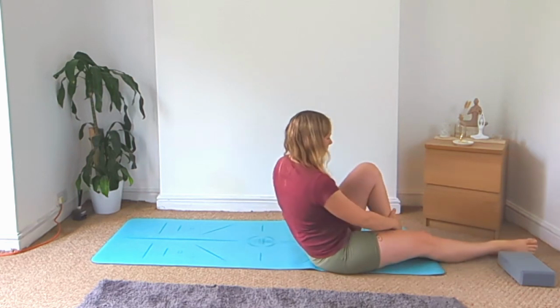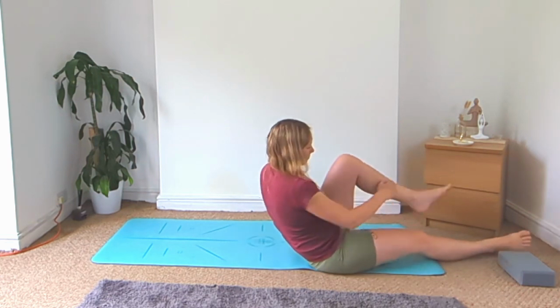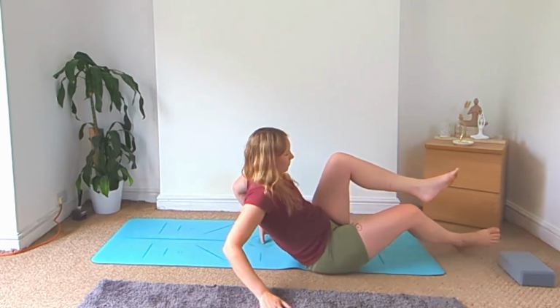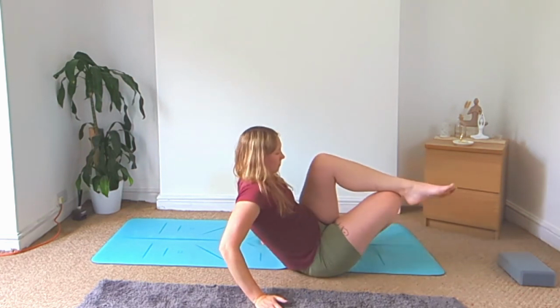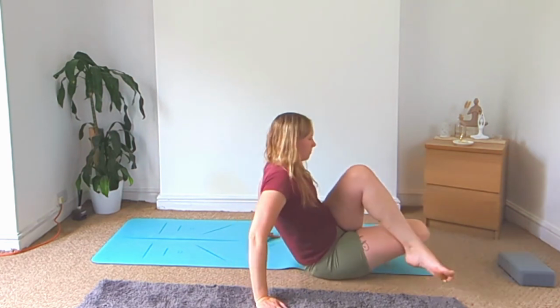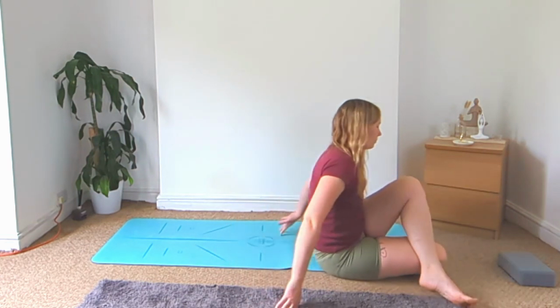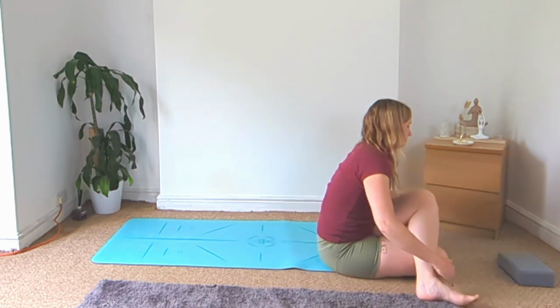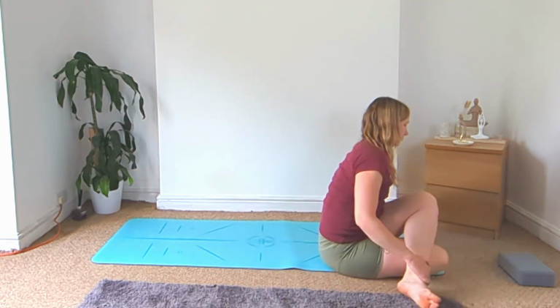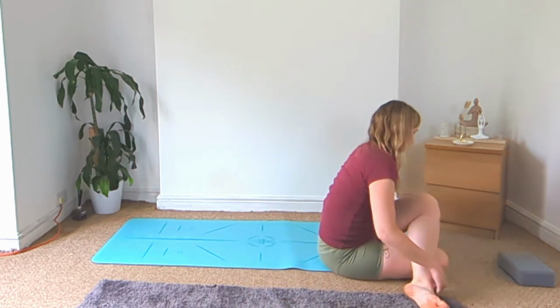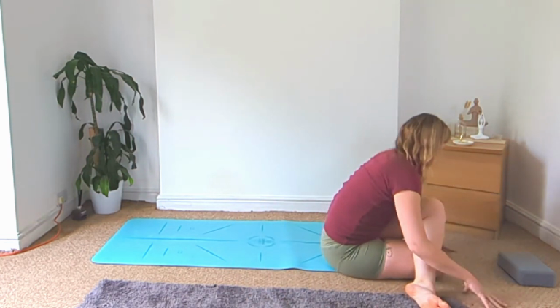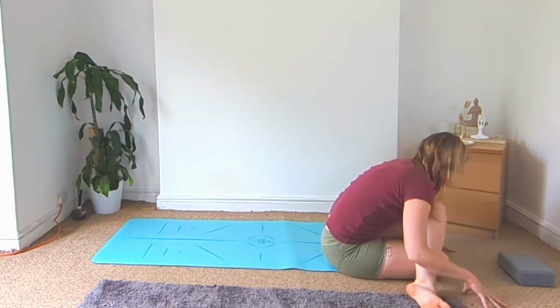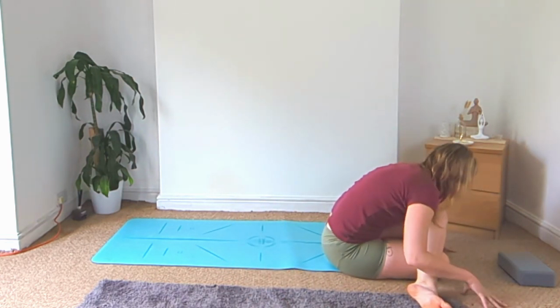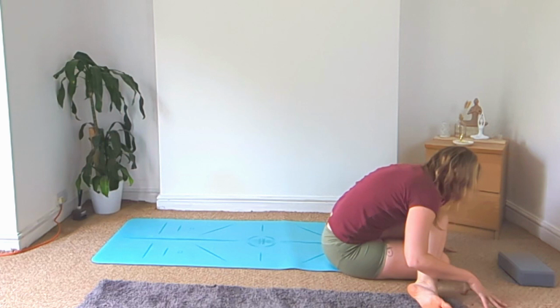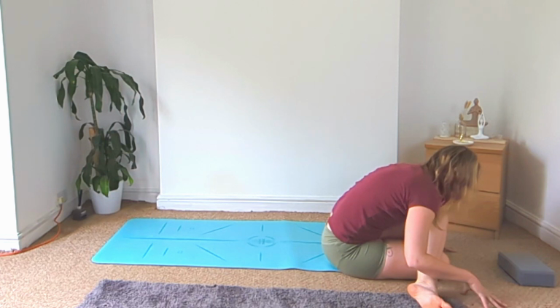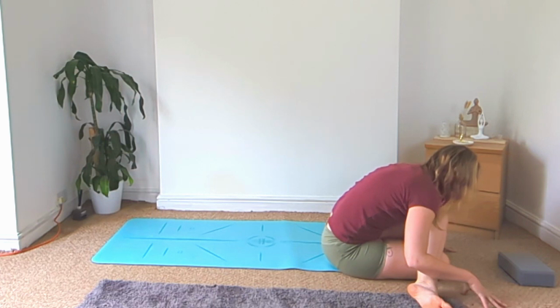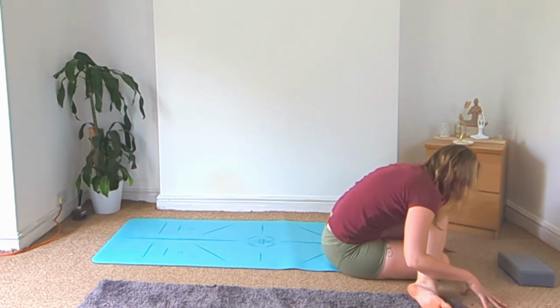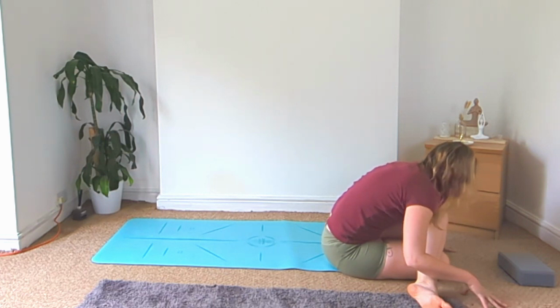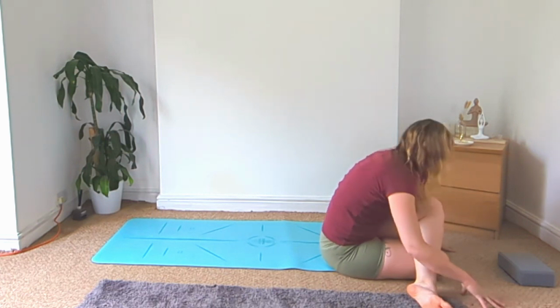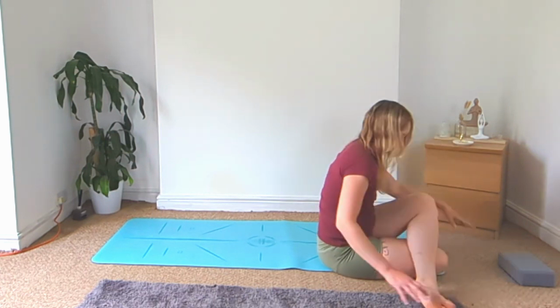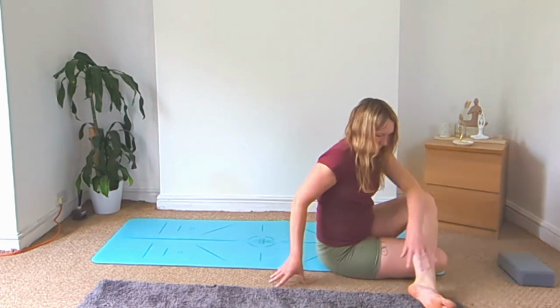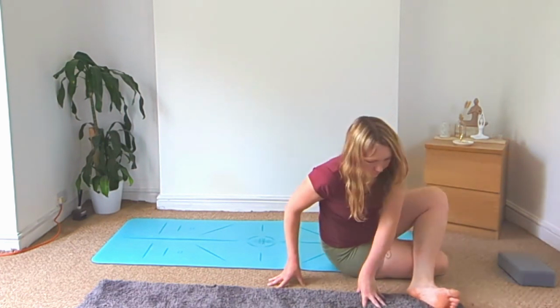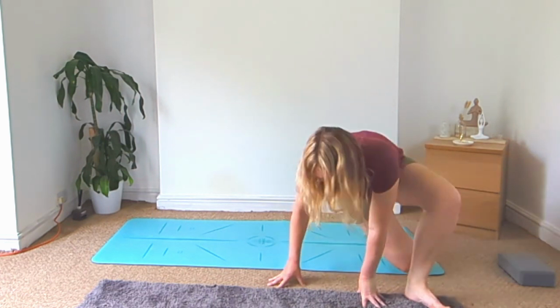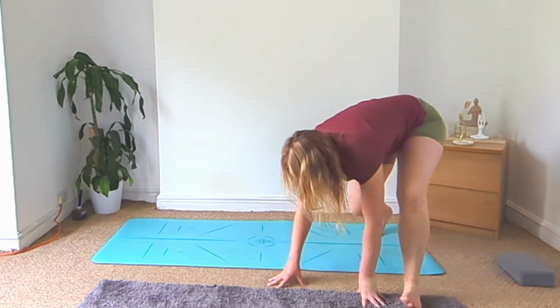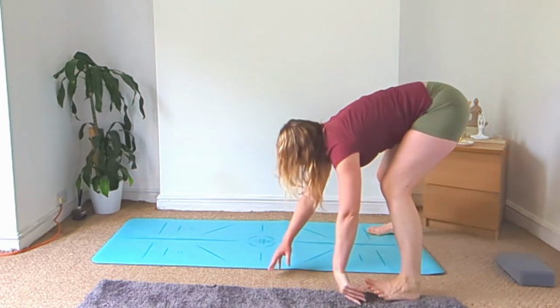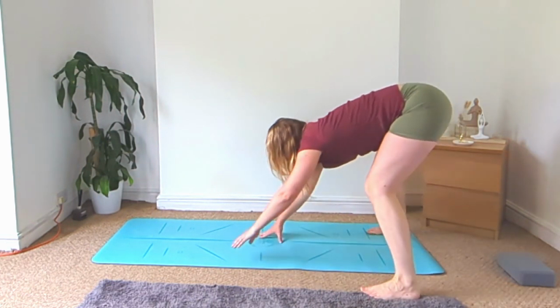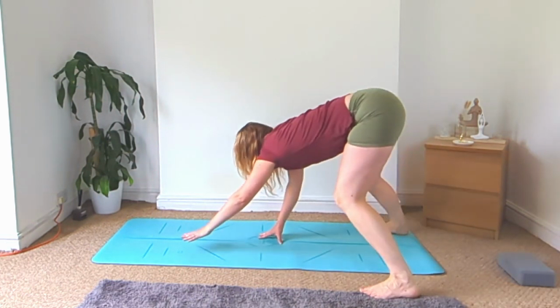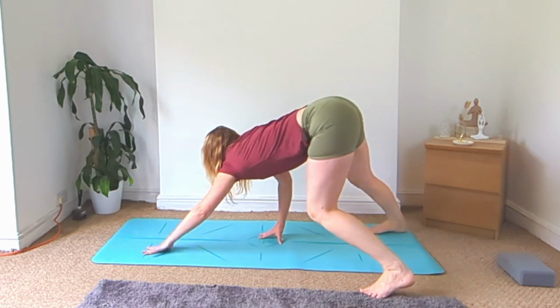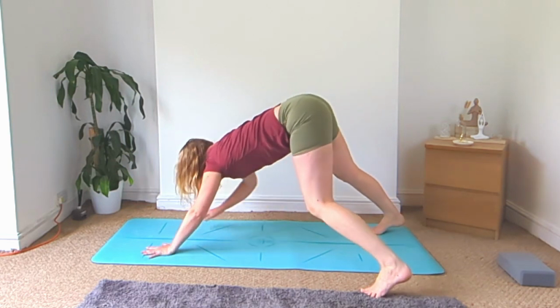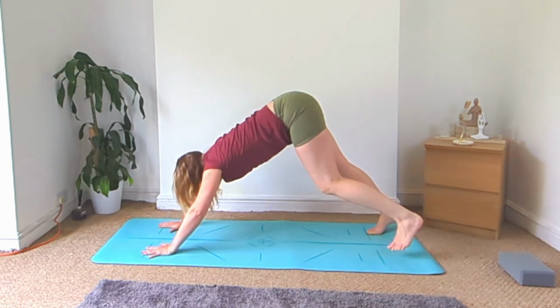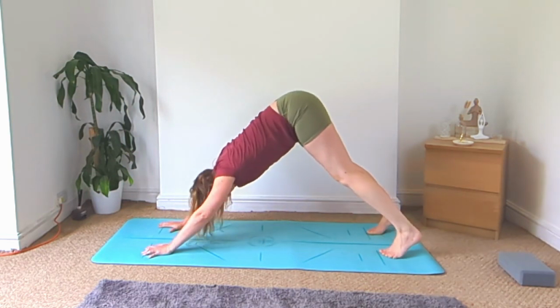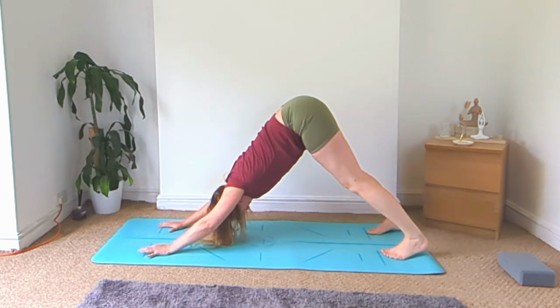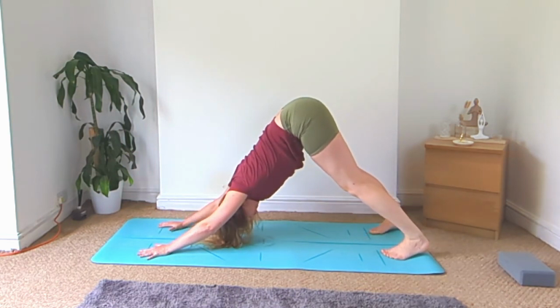Step your left foot across the right and come into your cow face pose — bend both knees, feet coming down towards the hips, and fold over. Come back up, turn to face the top of your mat, and walk yourself back to your downward facing dog.